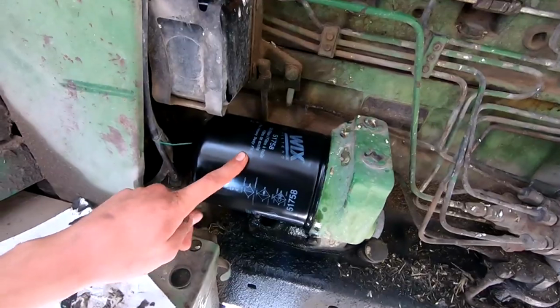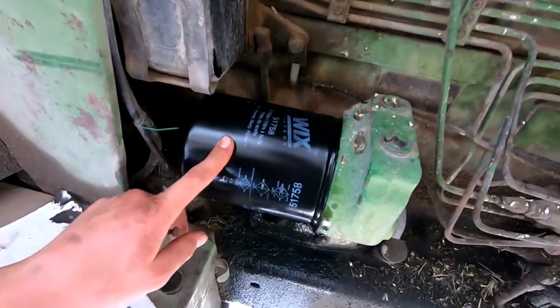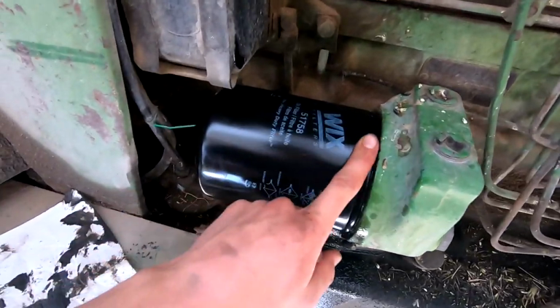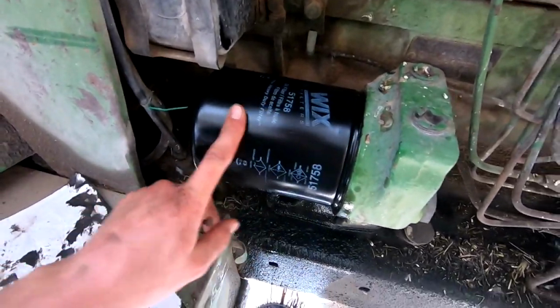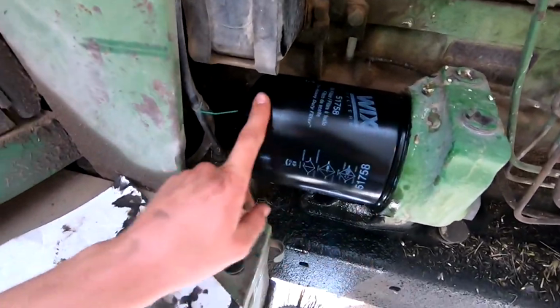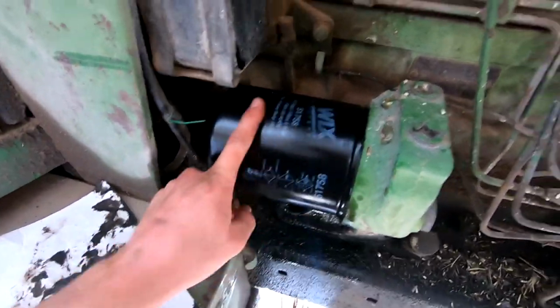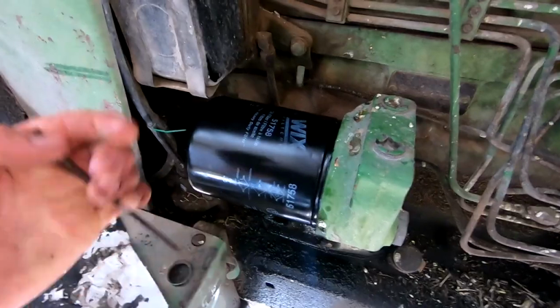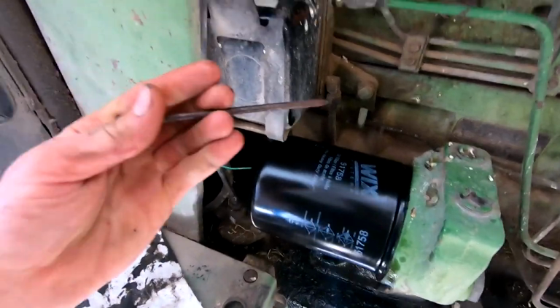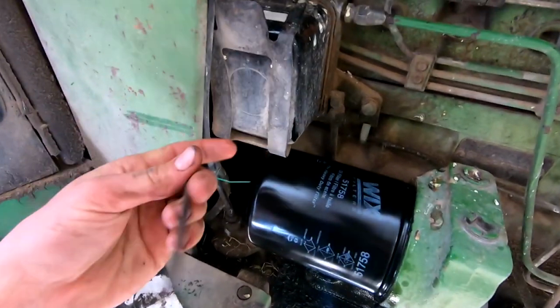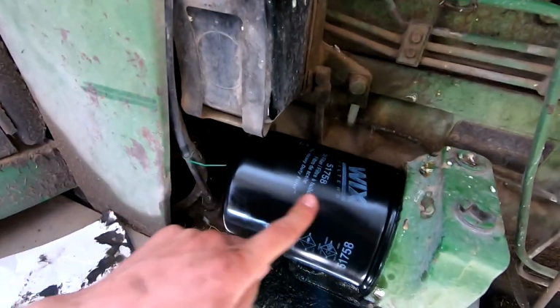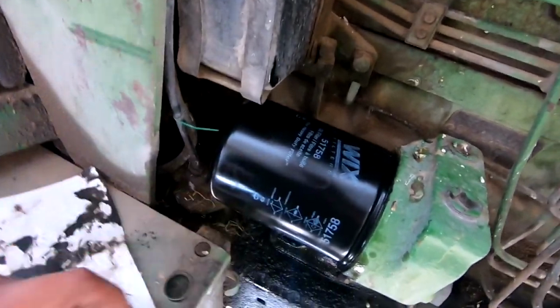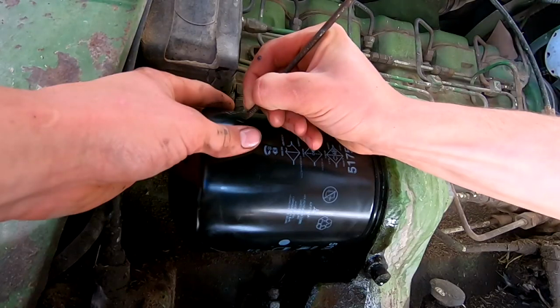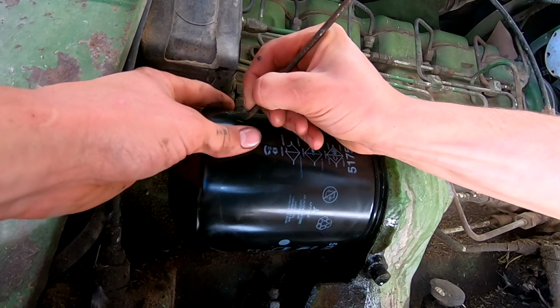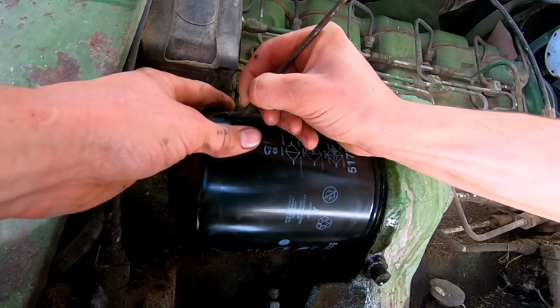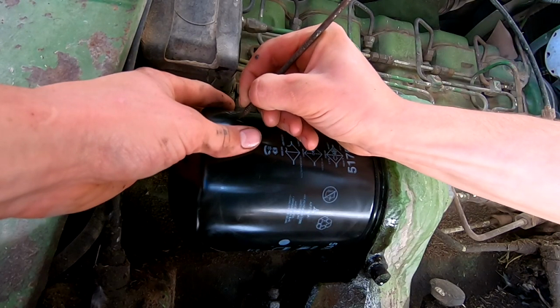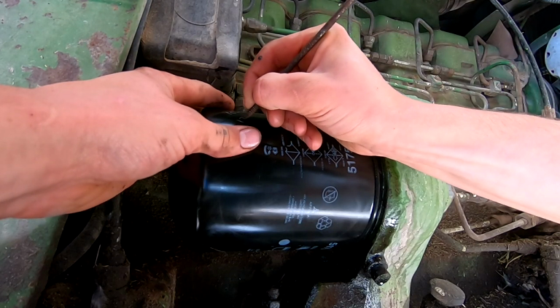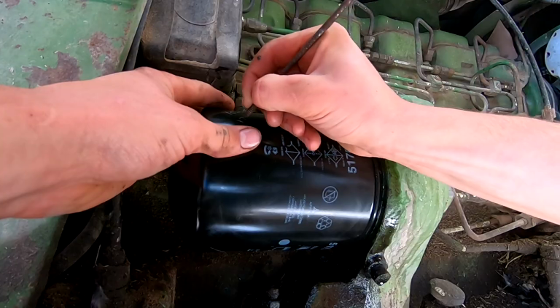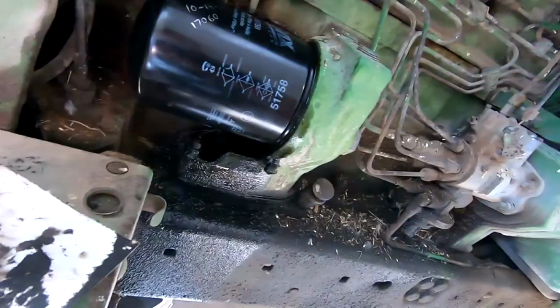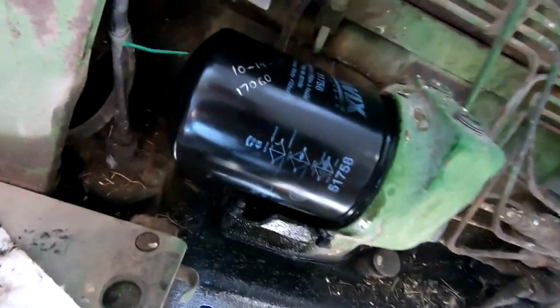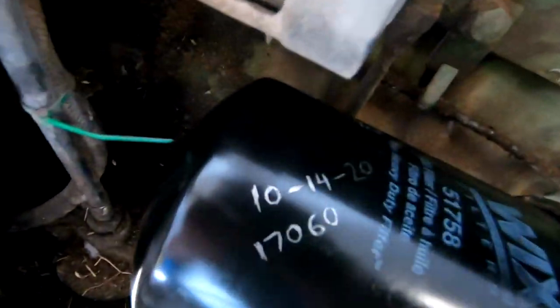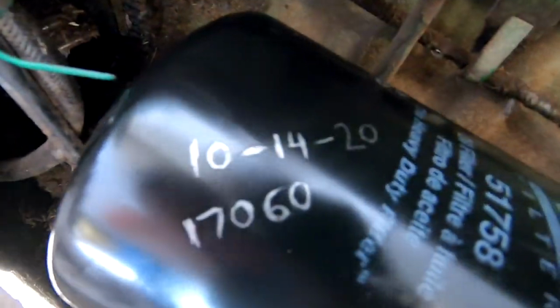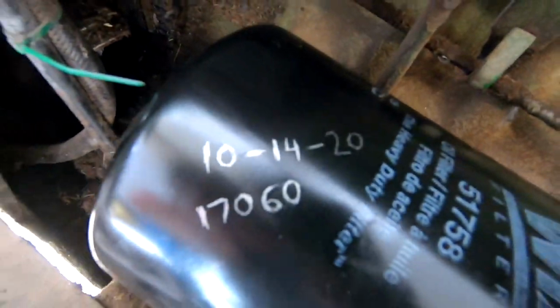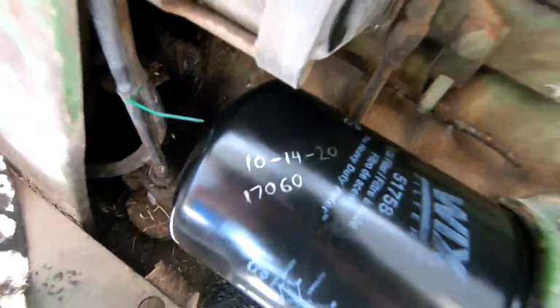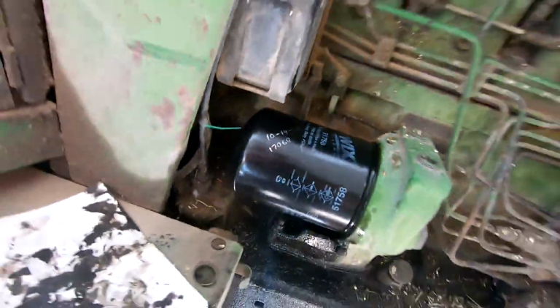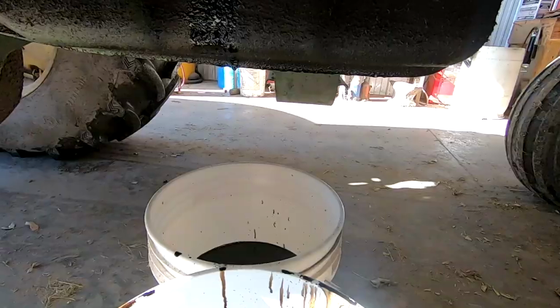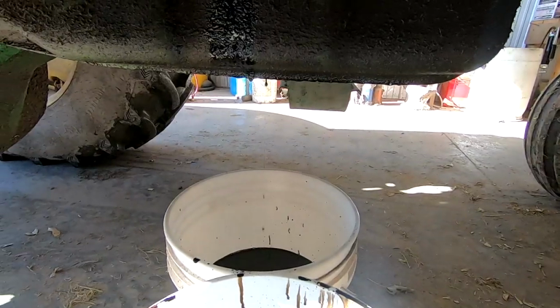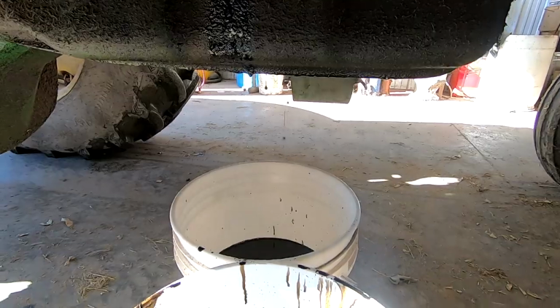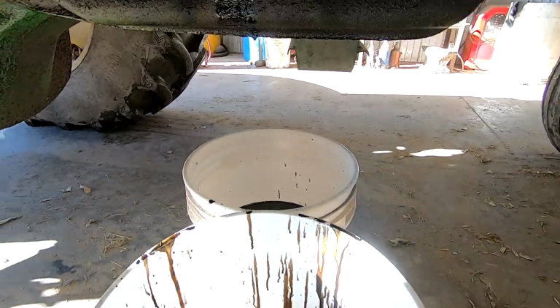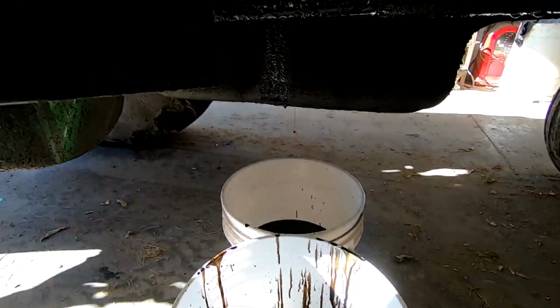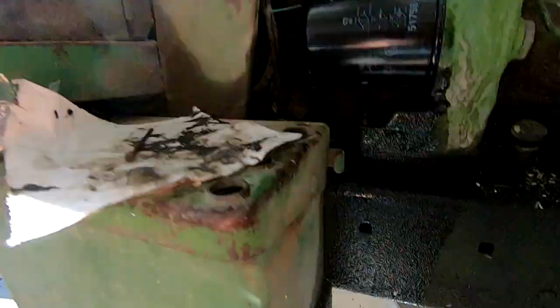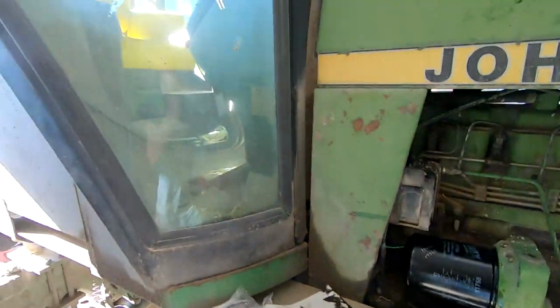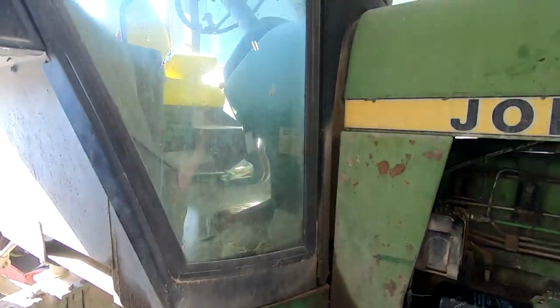Last time I wrote the hours on with a marker and it just faded out. There we go — still dripping. I'm going to let that drain a little bit more while we clean out the cab a little.